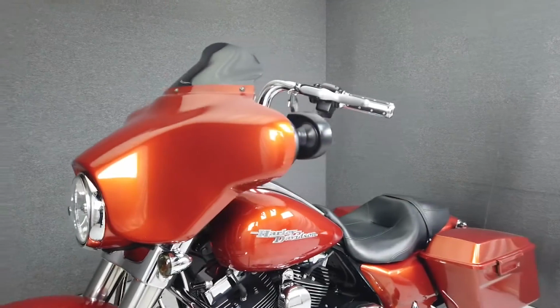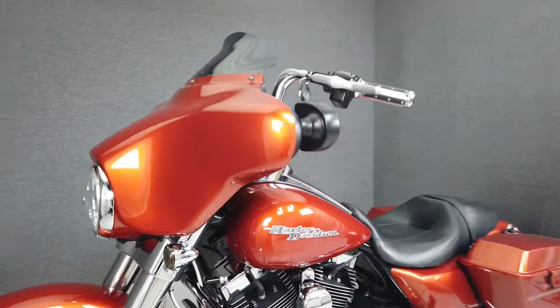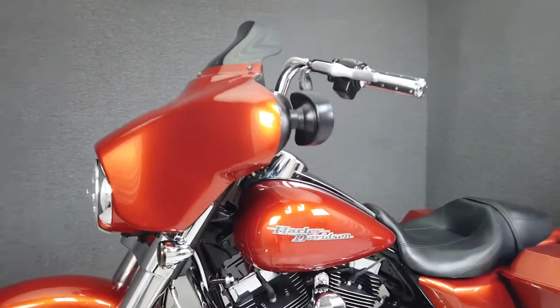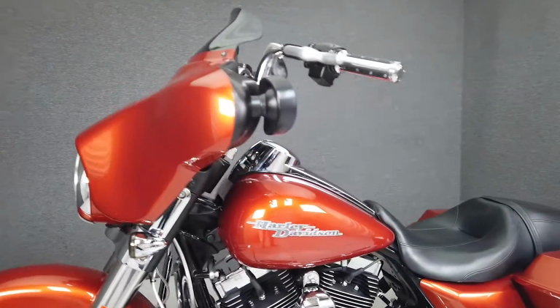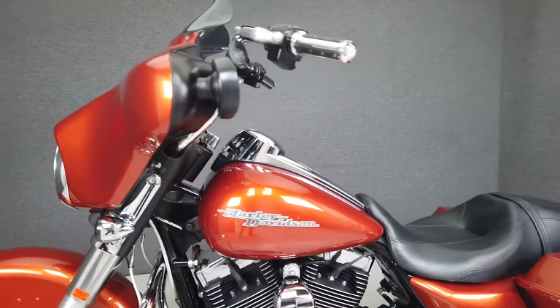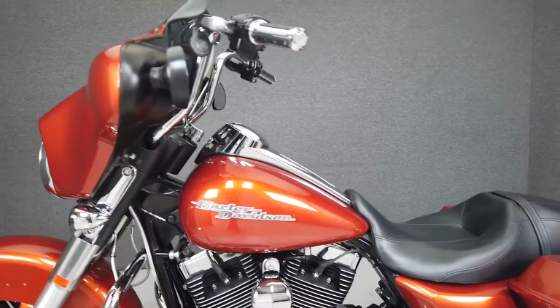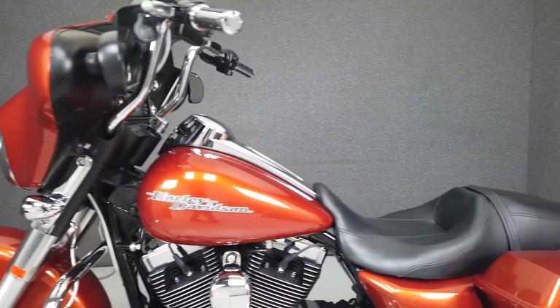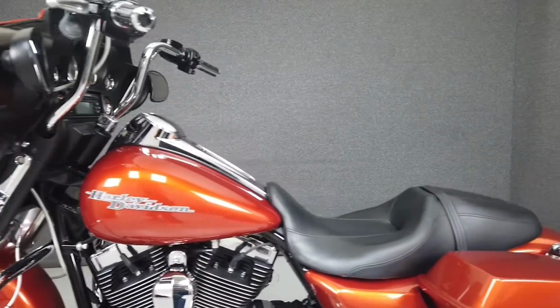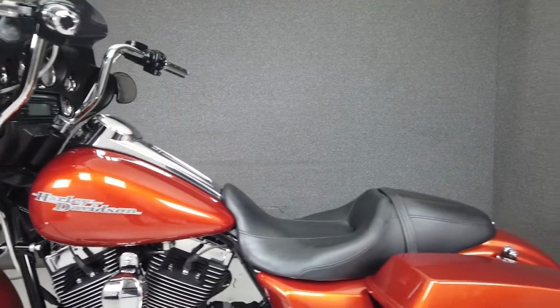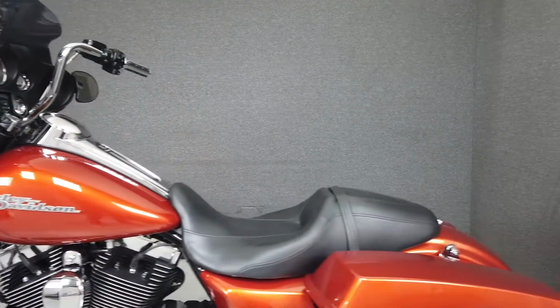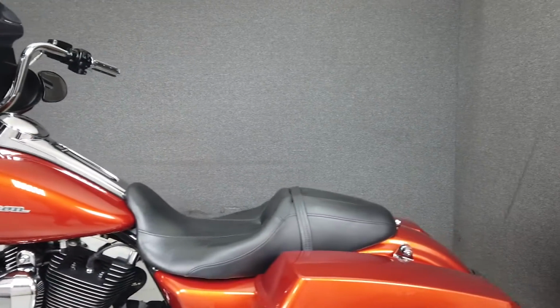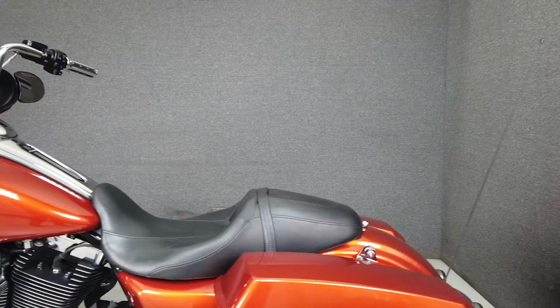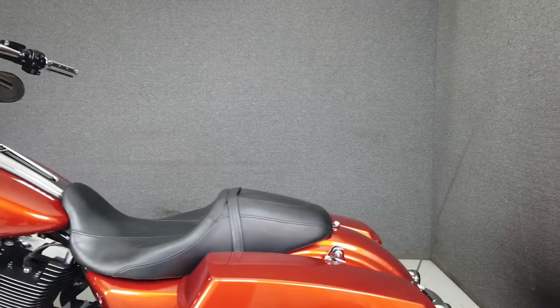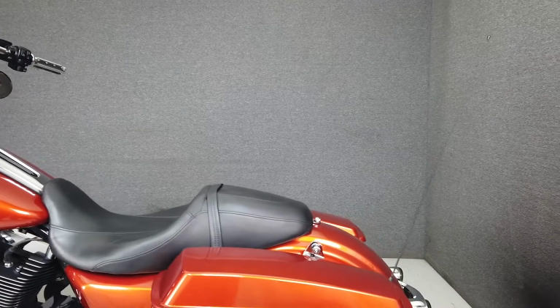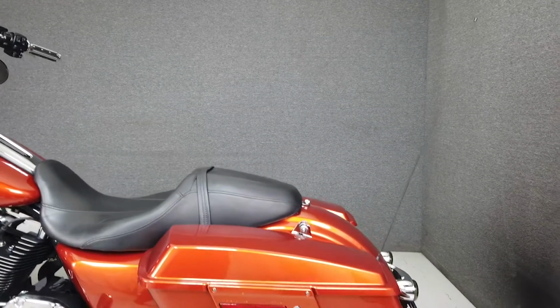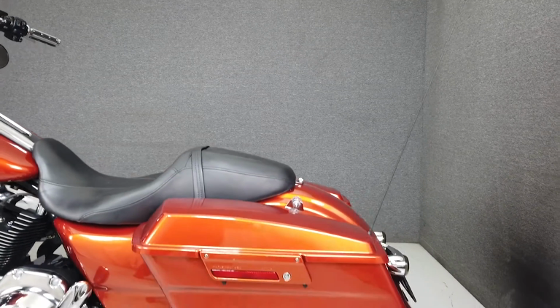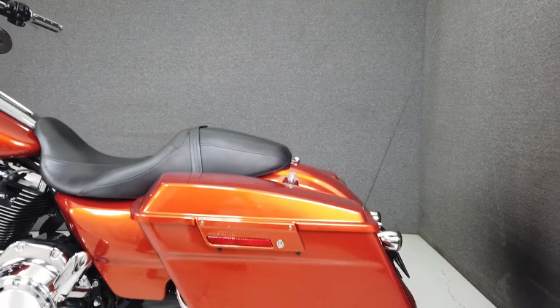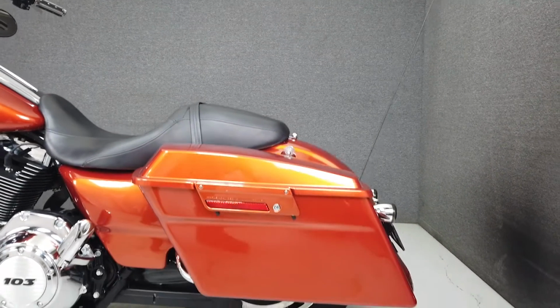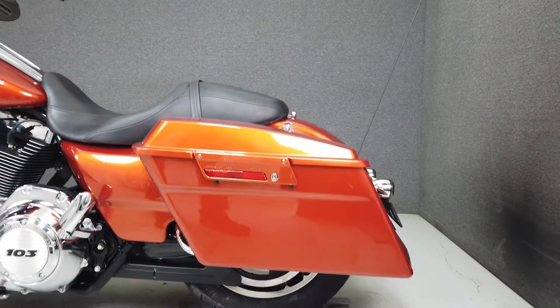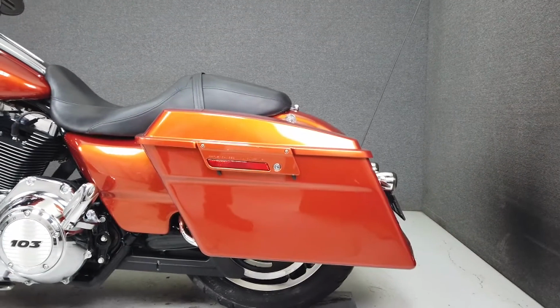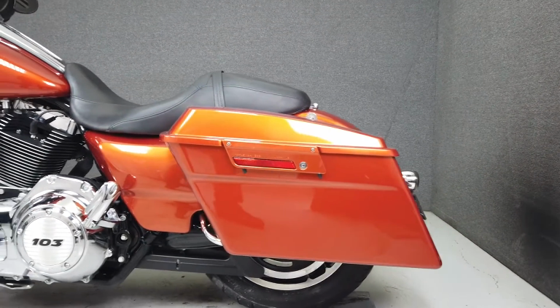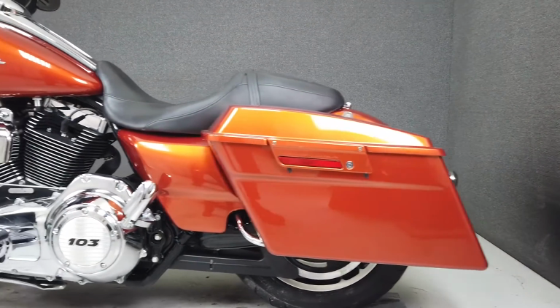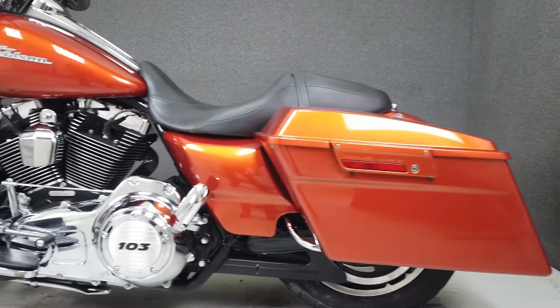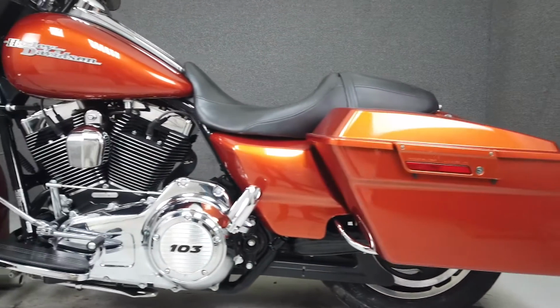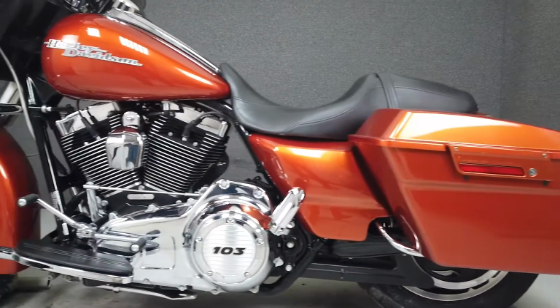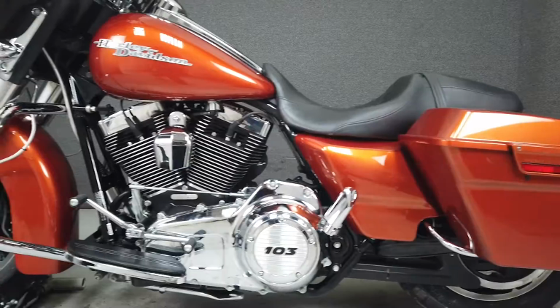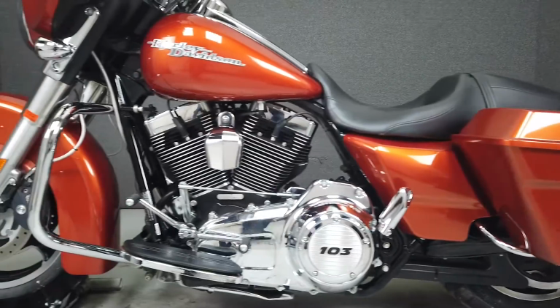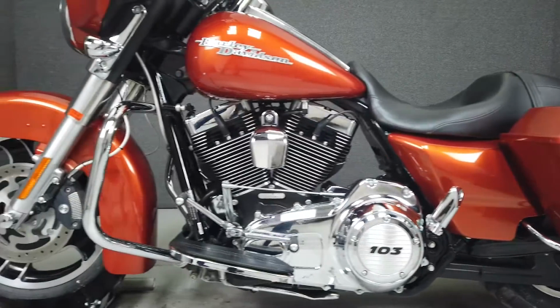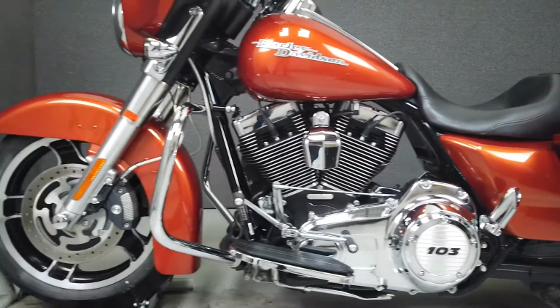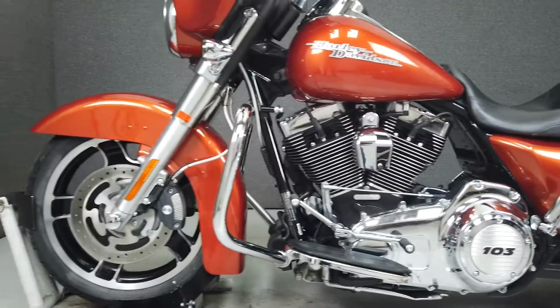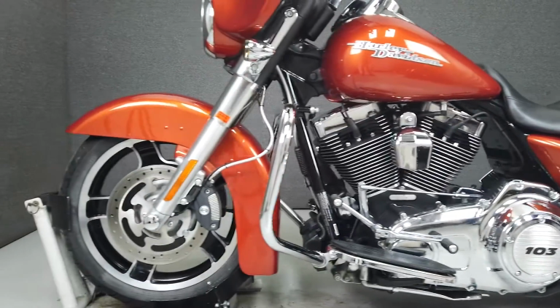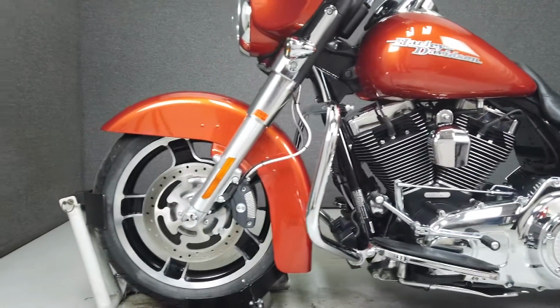It has been upgraded with a Thunder Header Exhaust, Arlen Ness open-air intake, Power Commander, tall handlebars, aftermarket grips, steel-braided front brake lines and clutch cable, front axle caps, quick-detach backrest hardware, and a windshield.